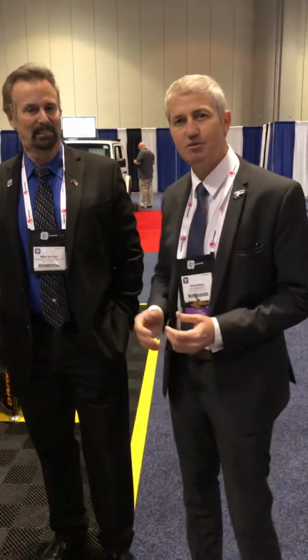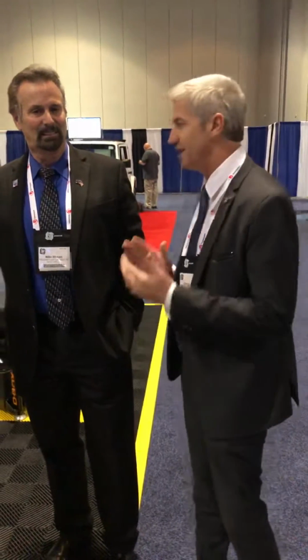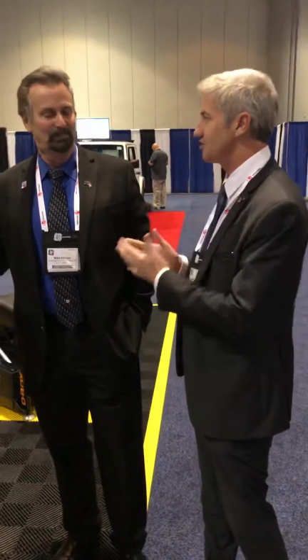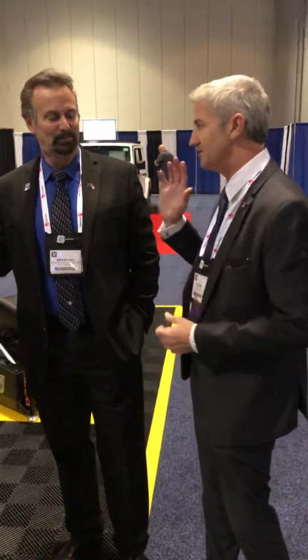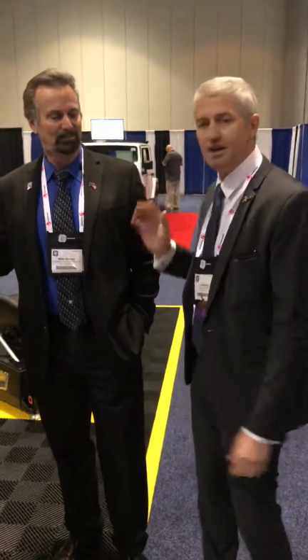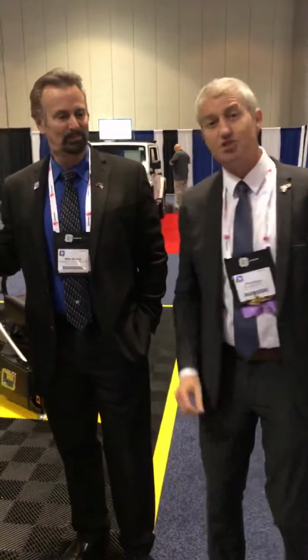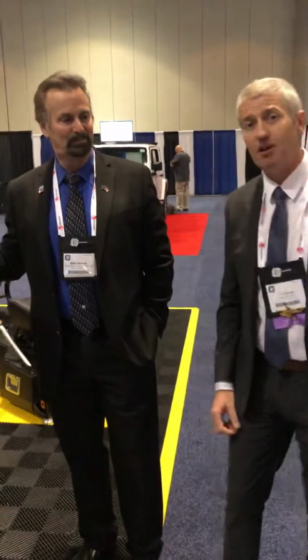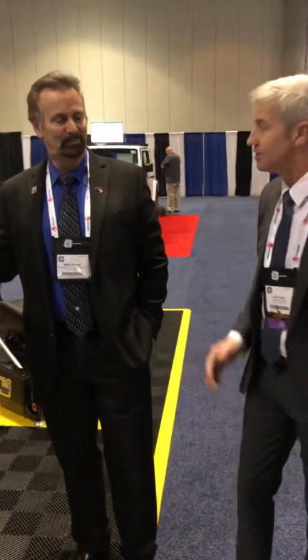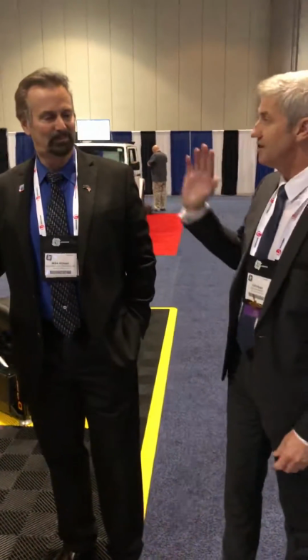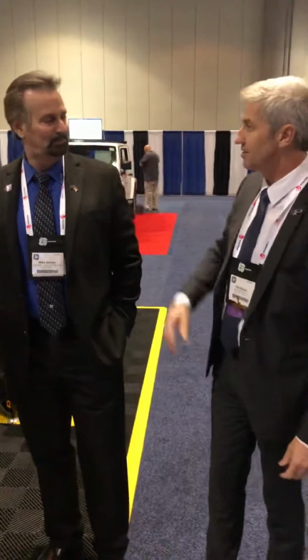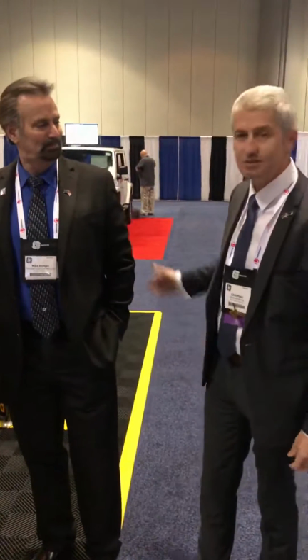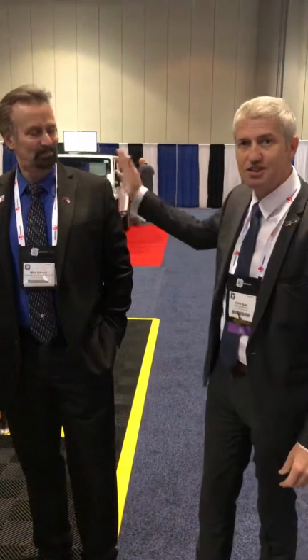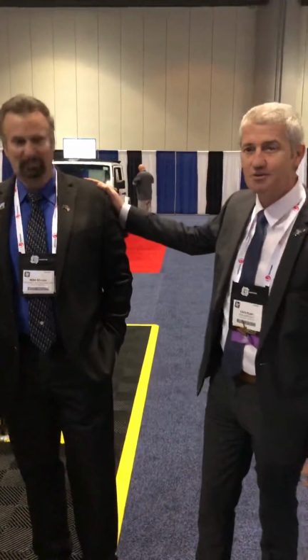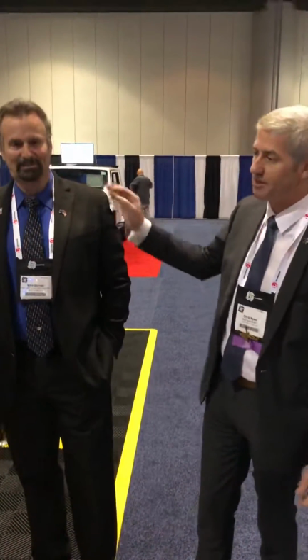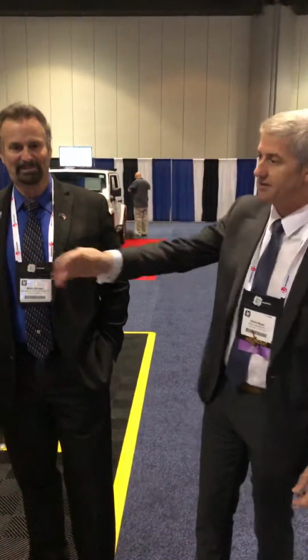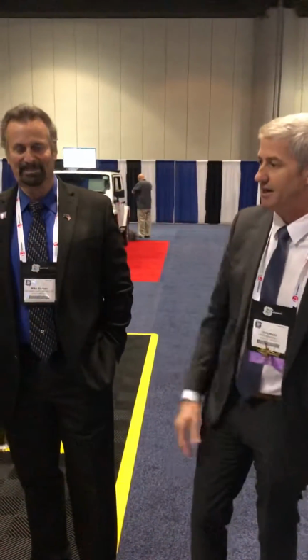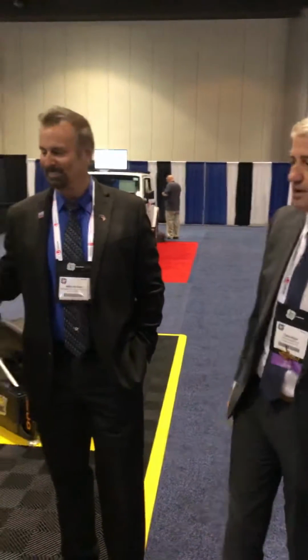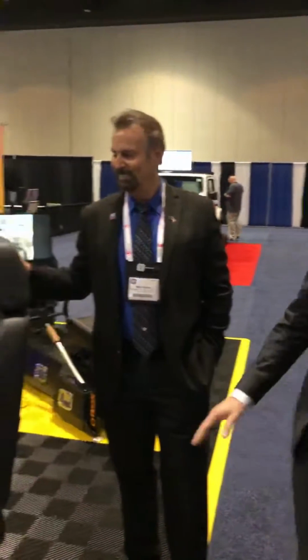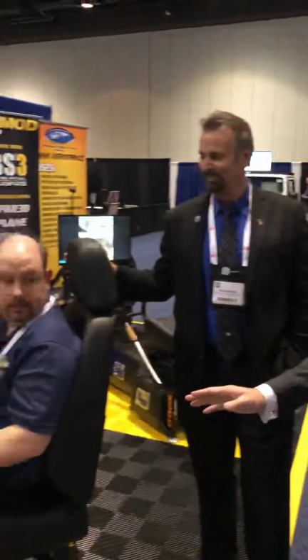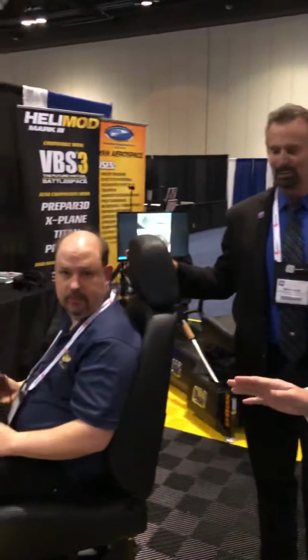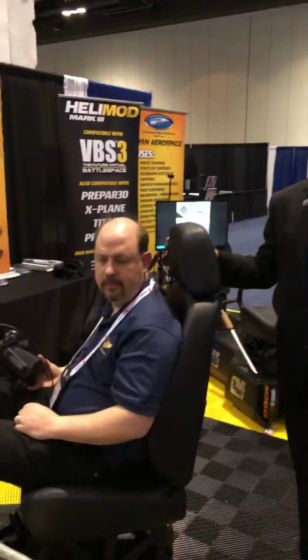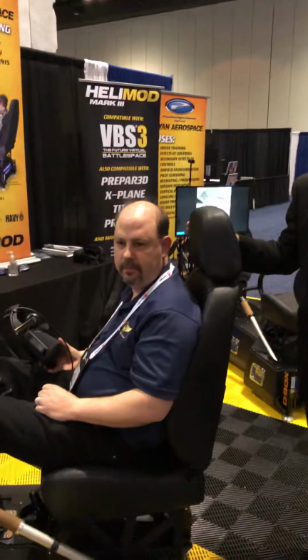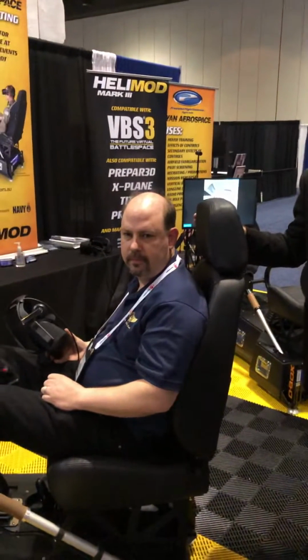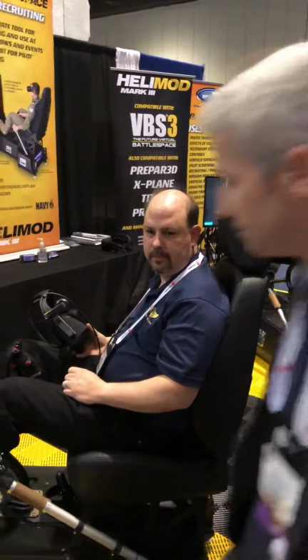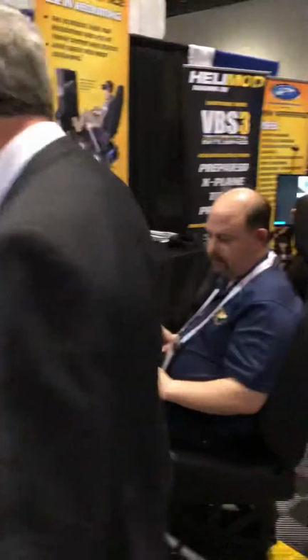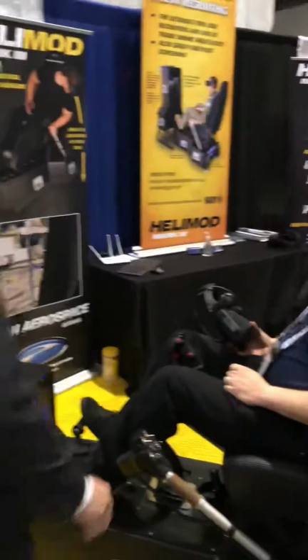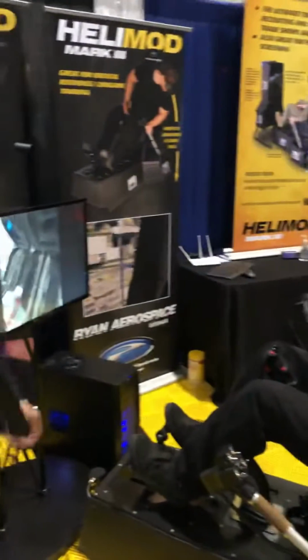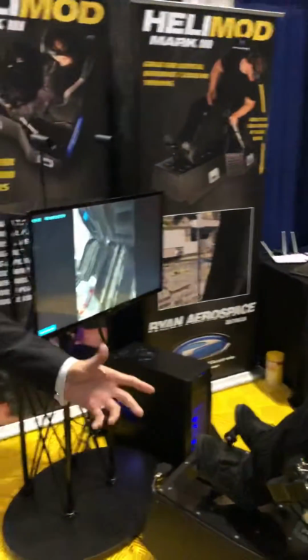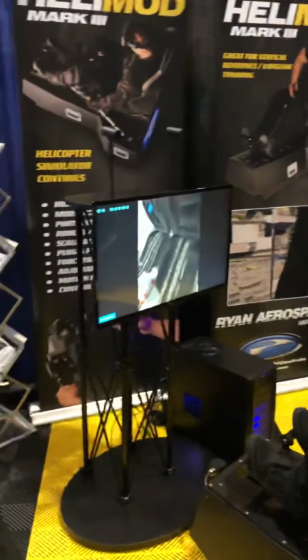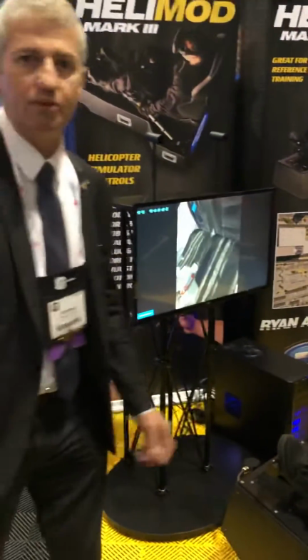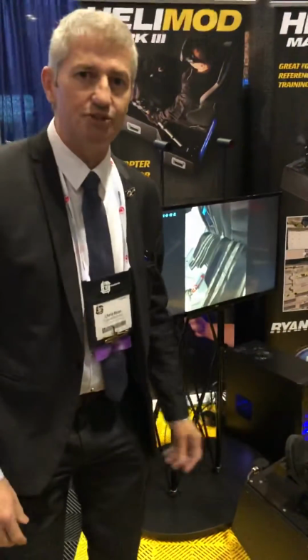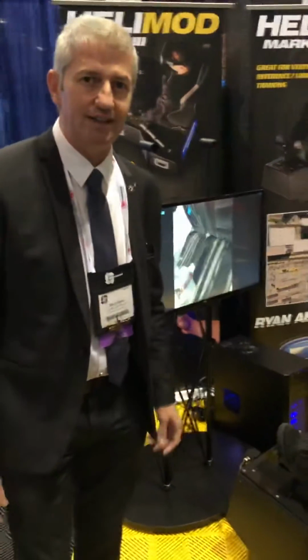I'm here with our partners and distributors, Precision Flight Controls, Mike Altman, who is the CEO, and we've got Eric, our pilot. I'm just going to do a little bit of a demonstration and talk about our latest product that we're doing jointly together.